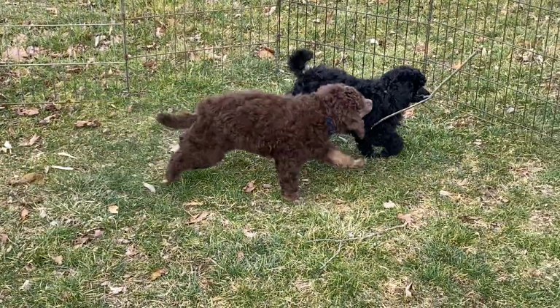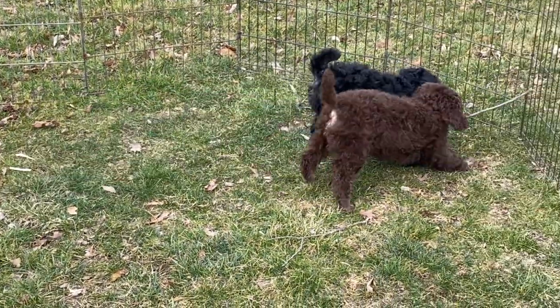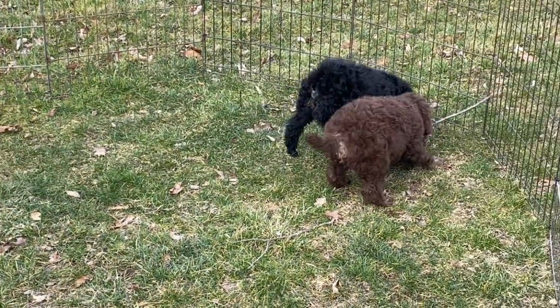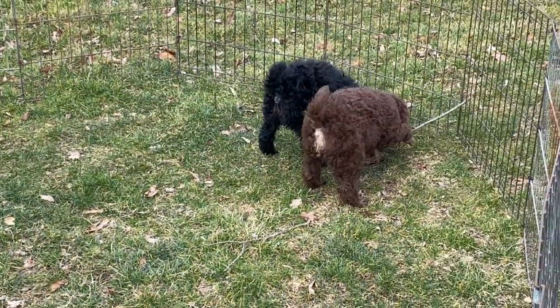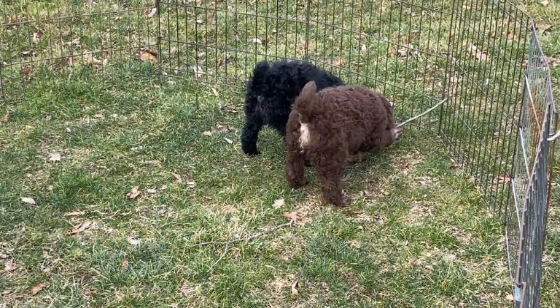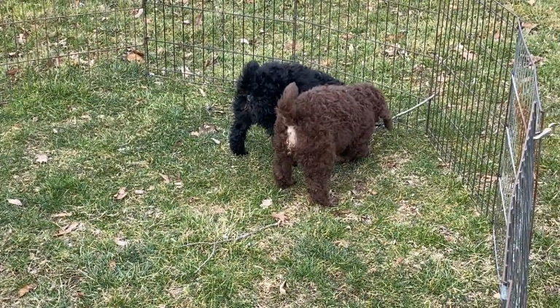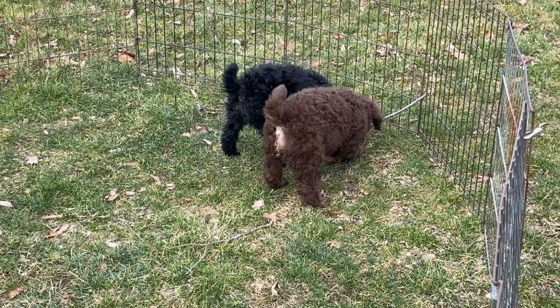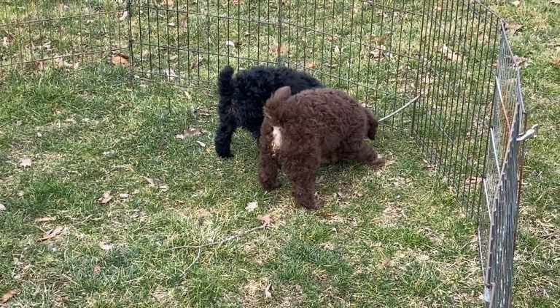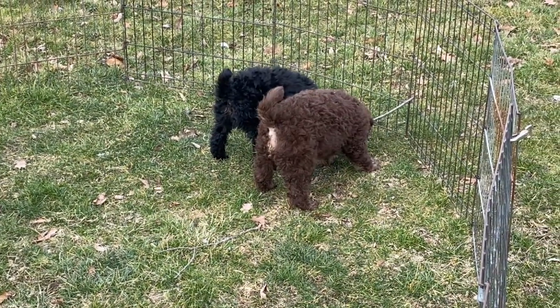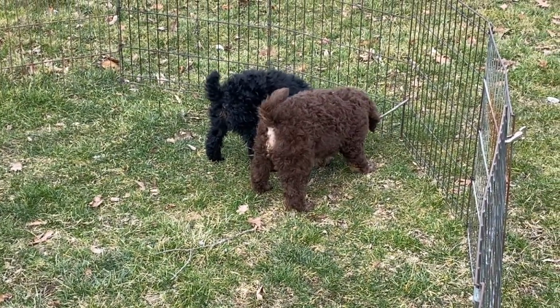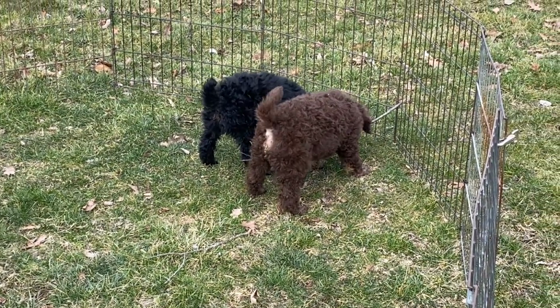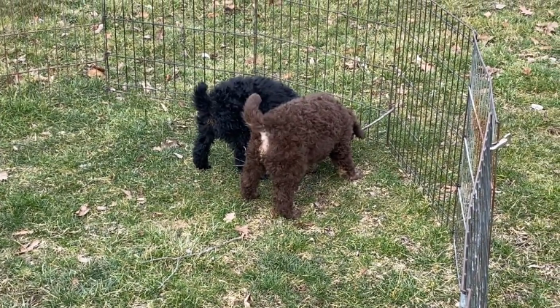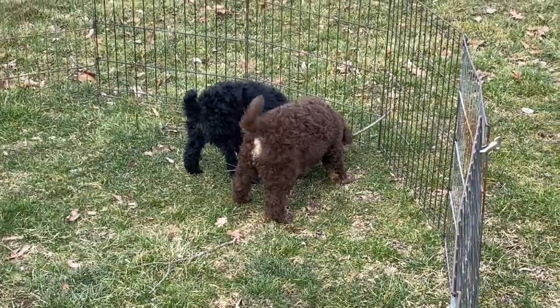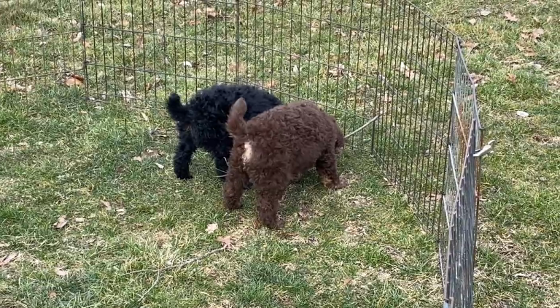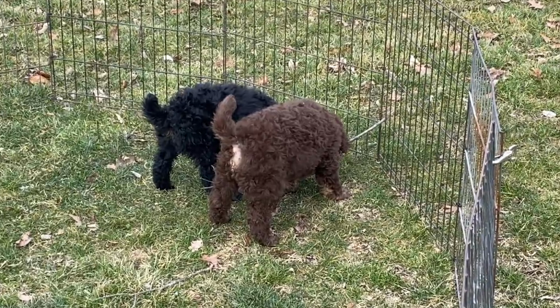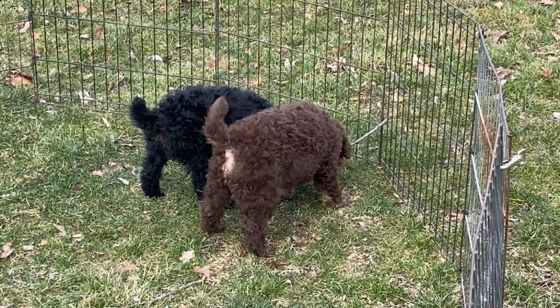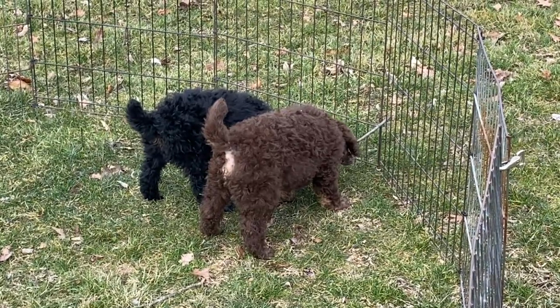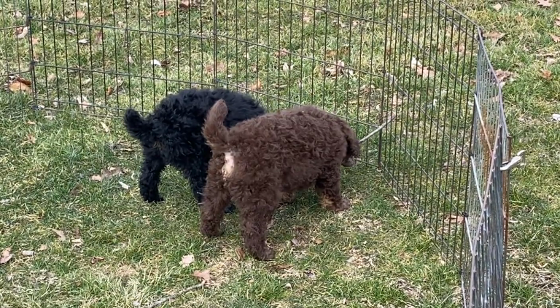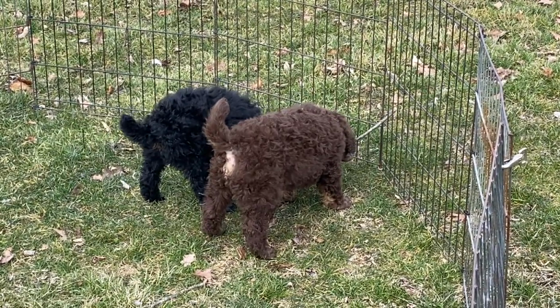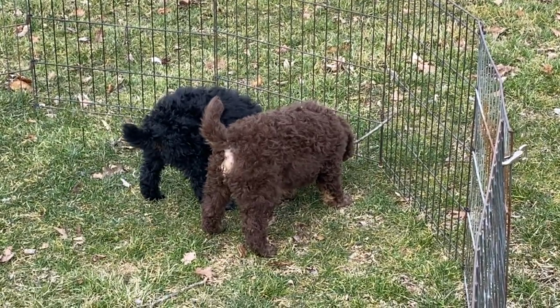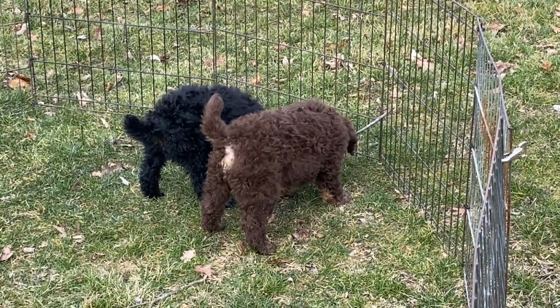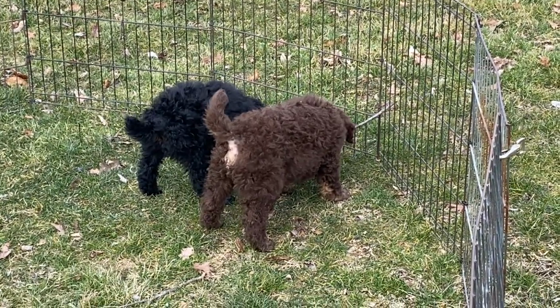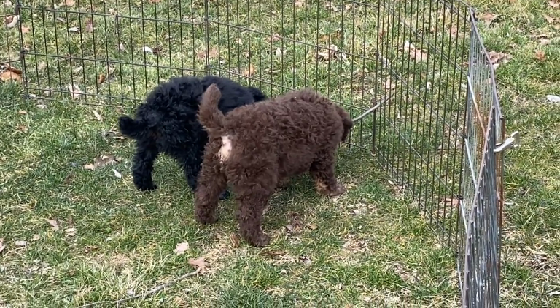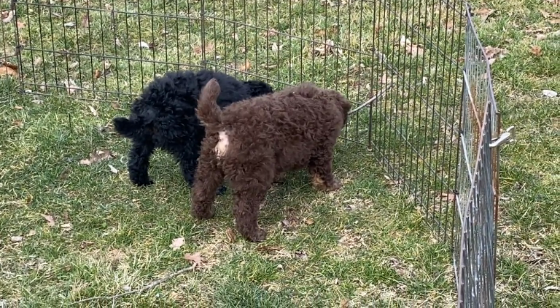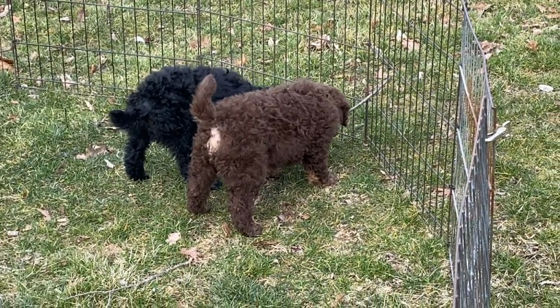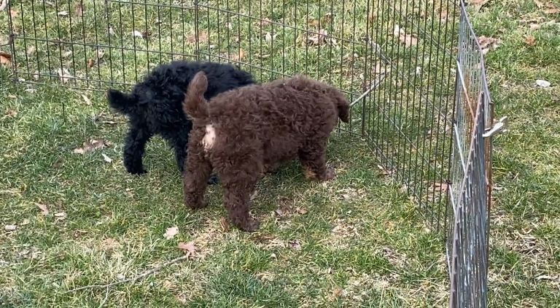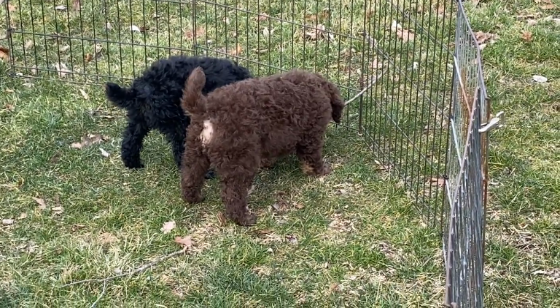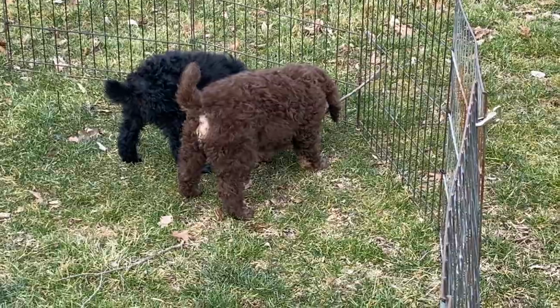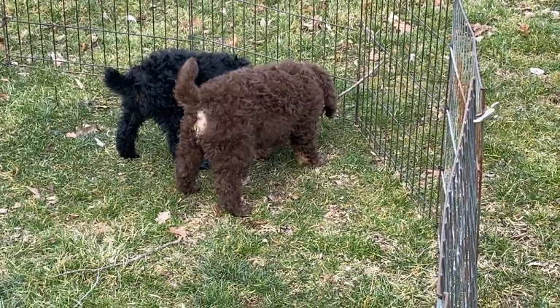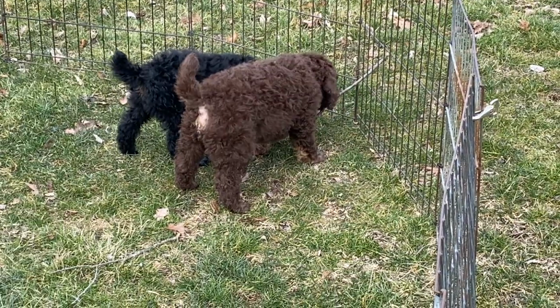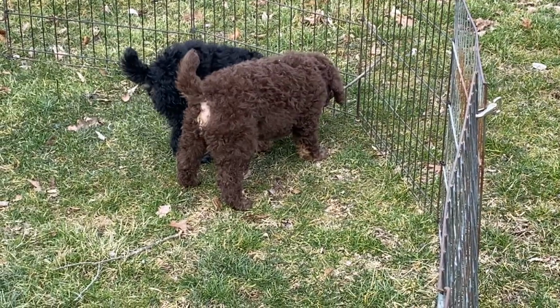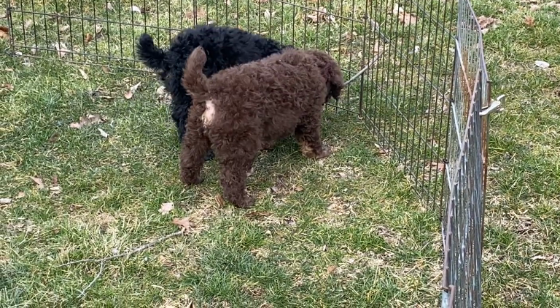They're both great on the groom table. They are totally acclimated to clippers and don't mind that at all. Their ears have been plucked, so they've had that done once now.